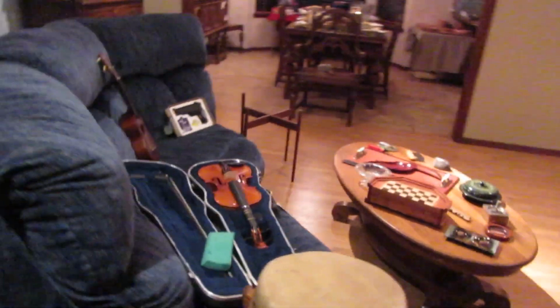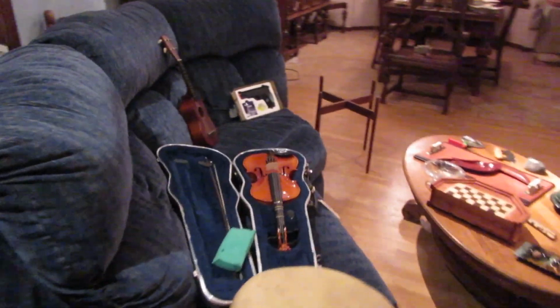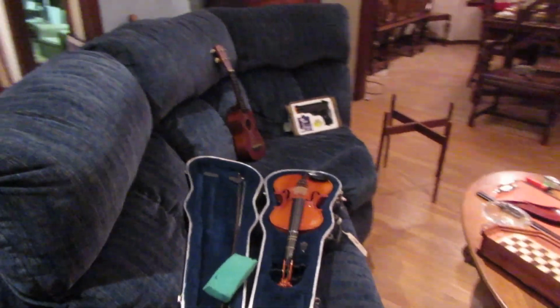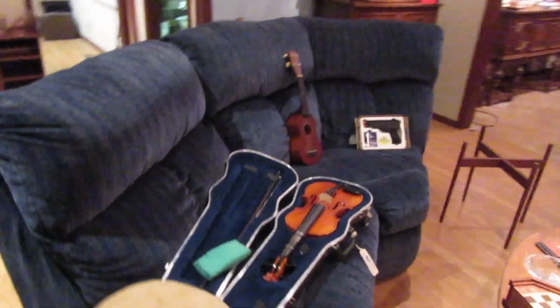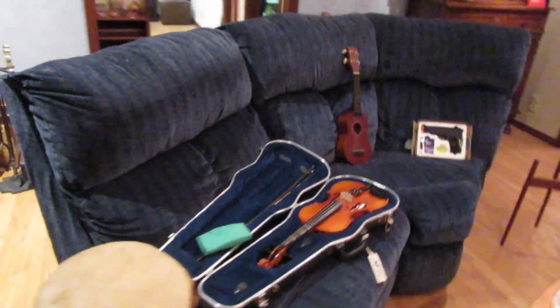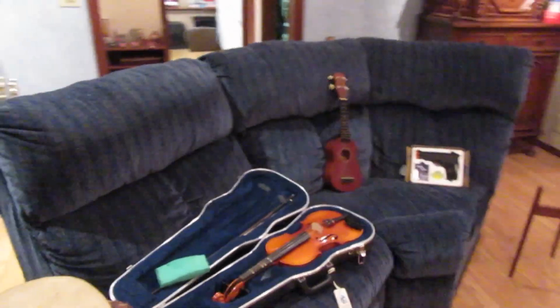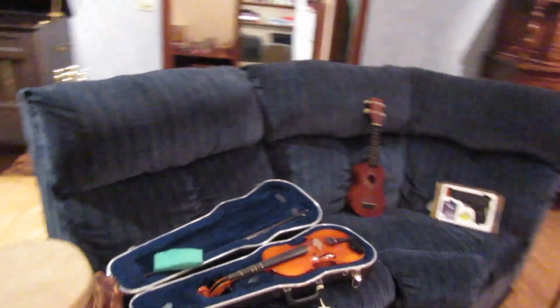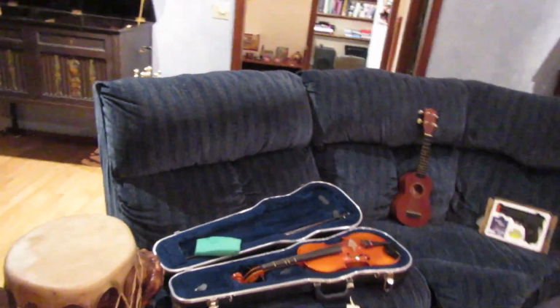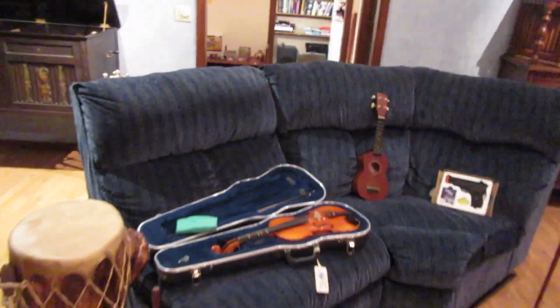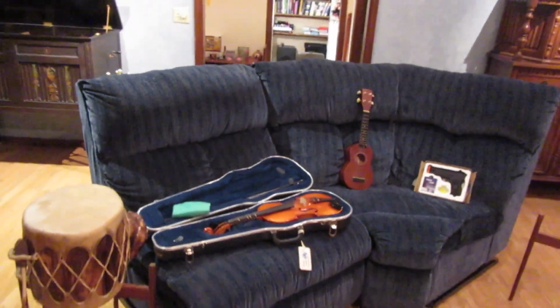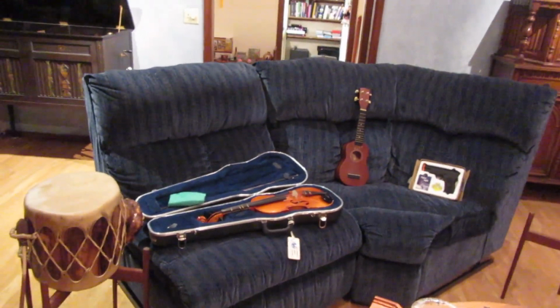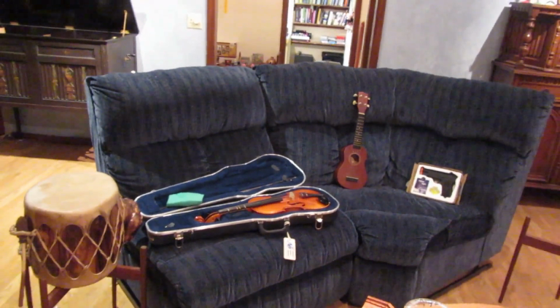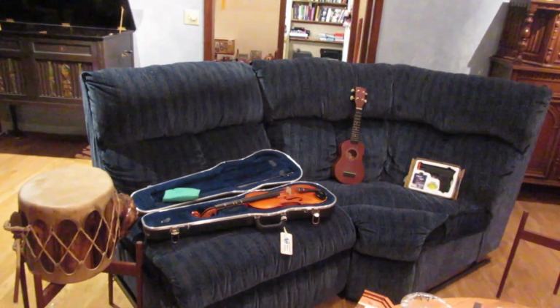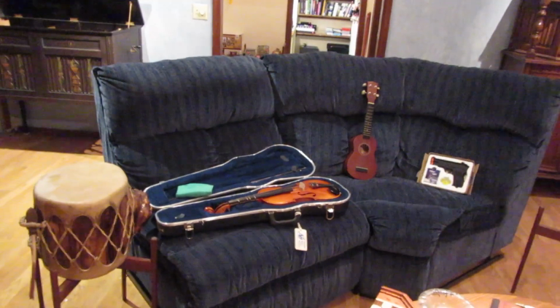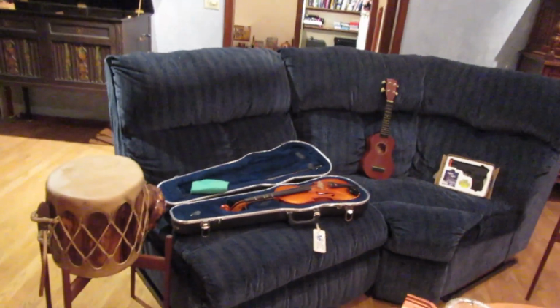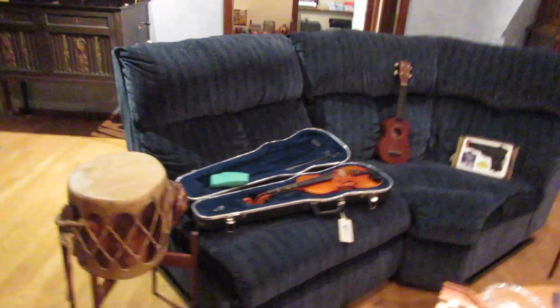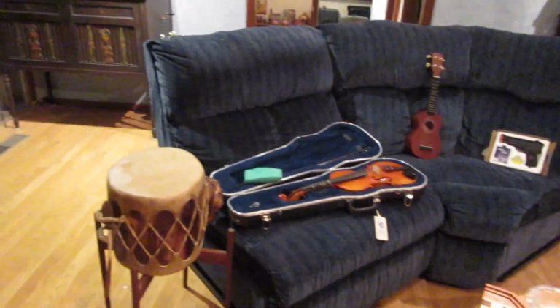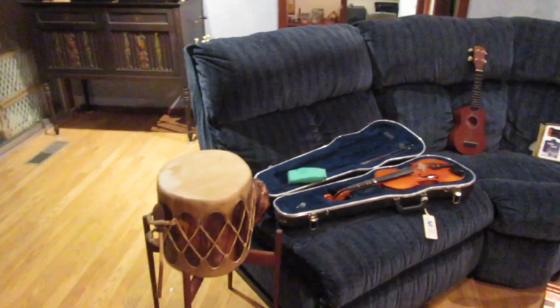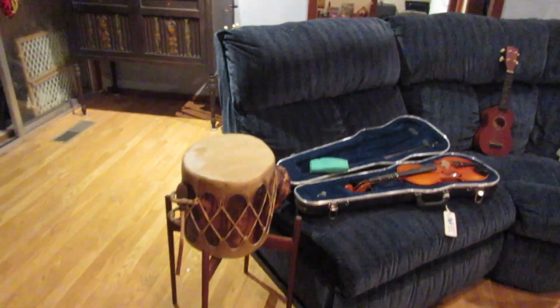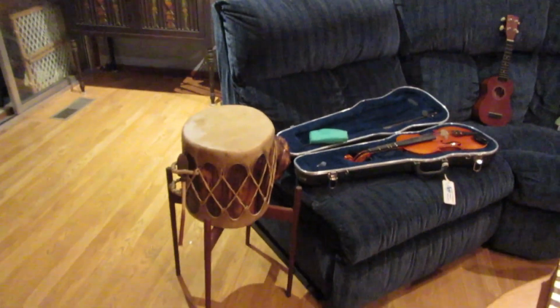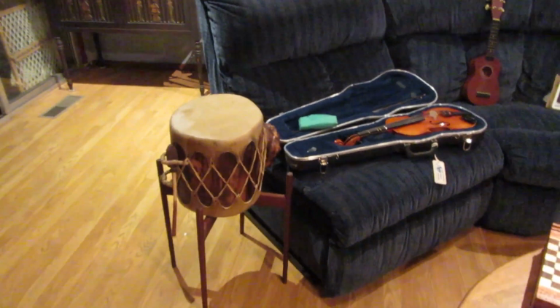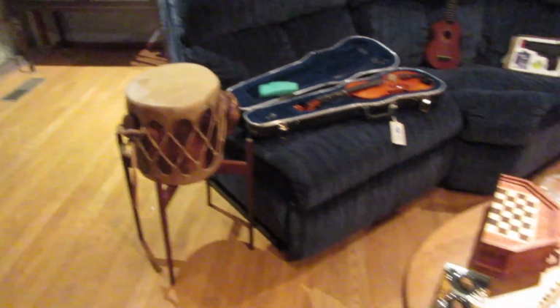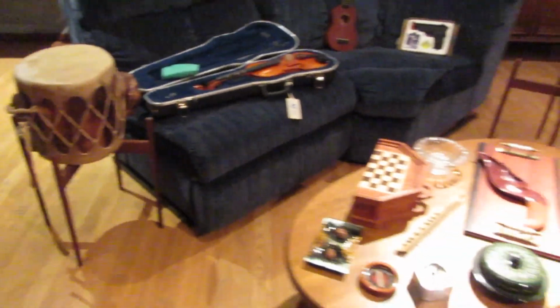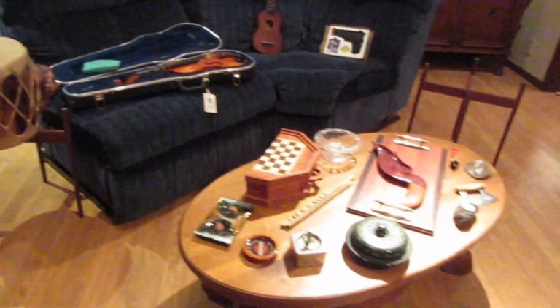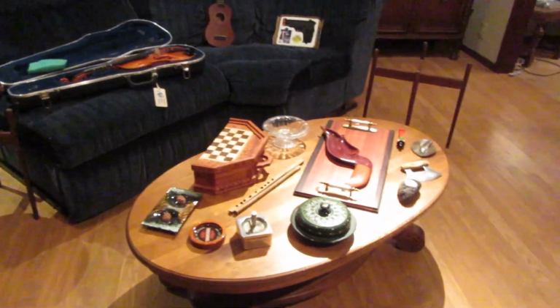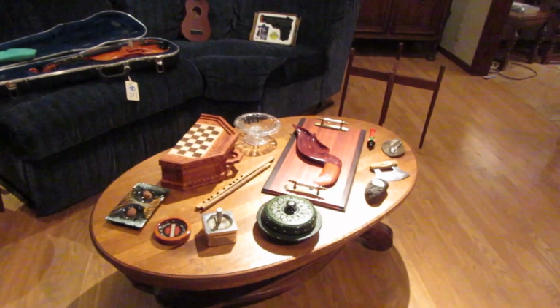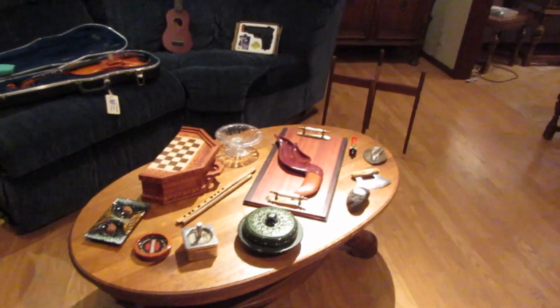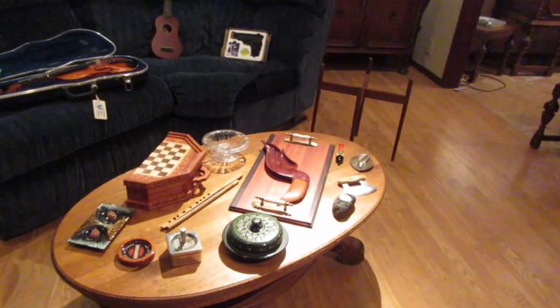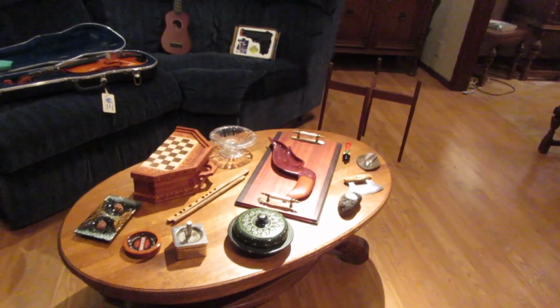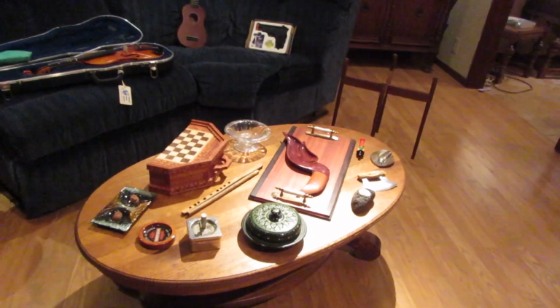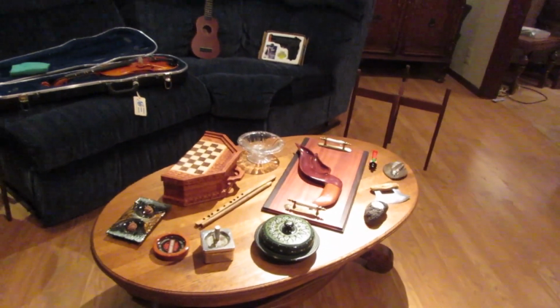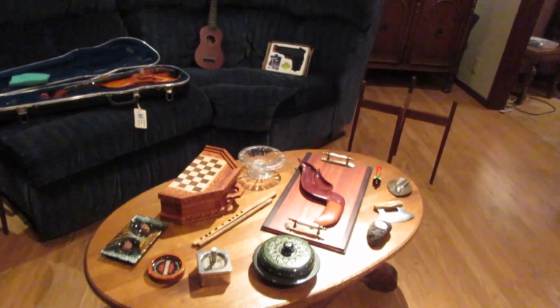In this room, we have part of a sectional — they took part of it and left this piece. We also have a violin with a really interesting primitive drum. We've got a coffee table with some more chess sets.